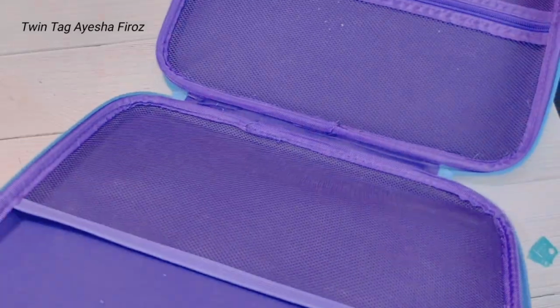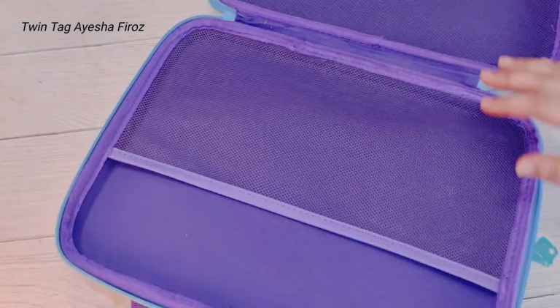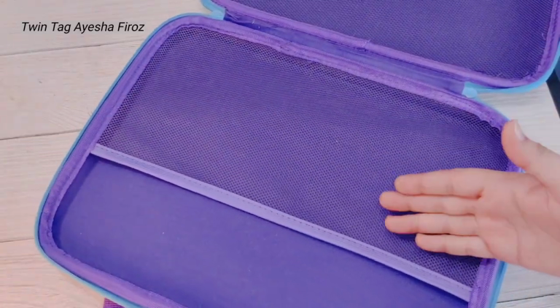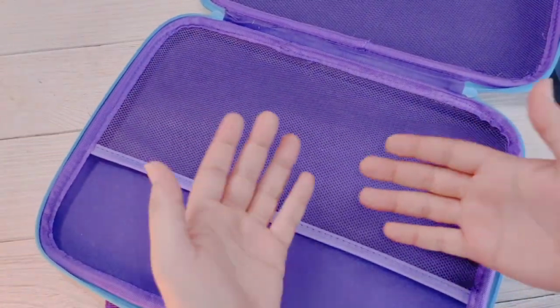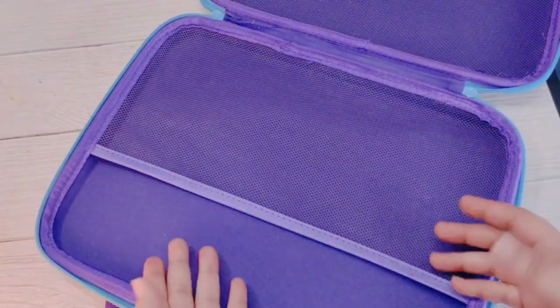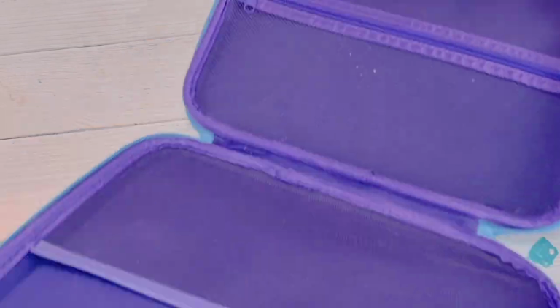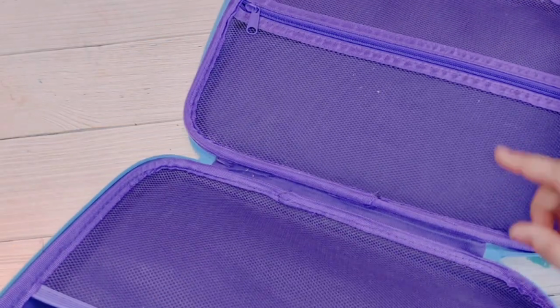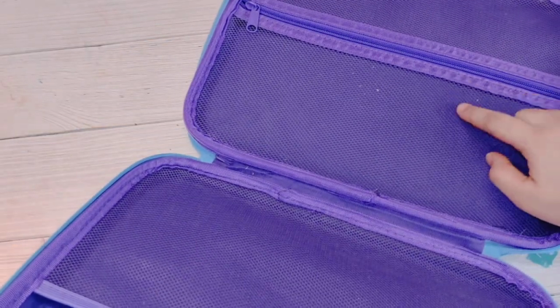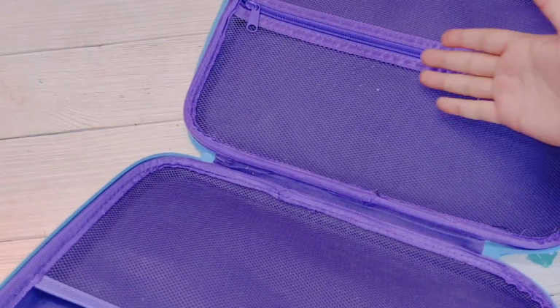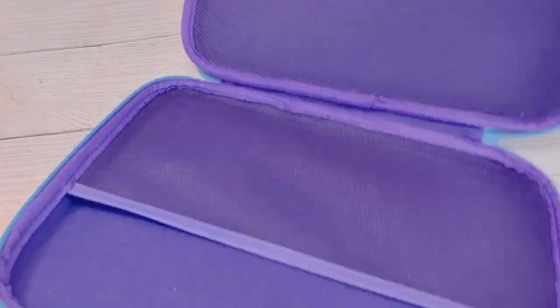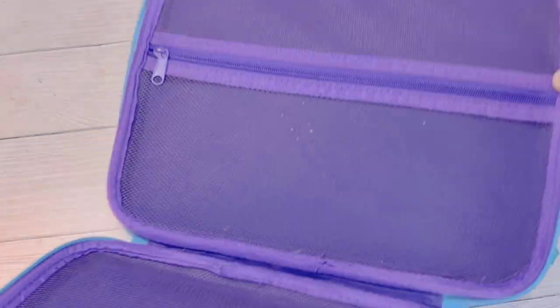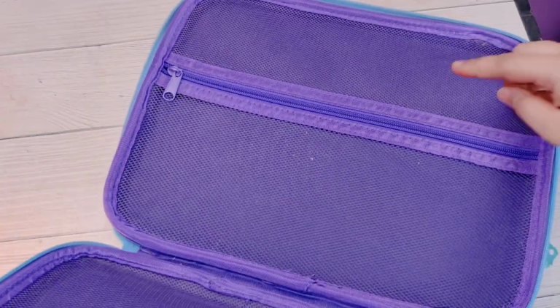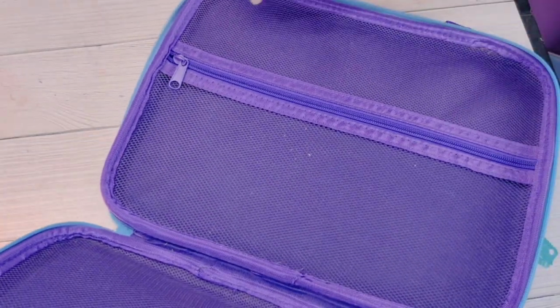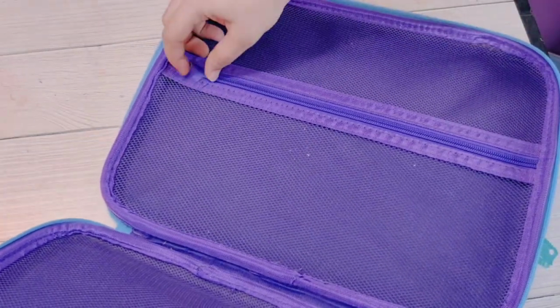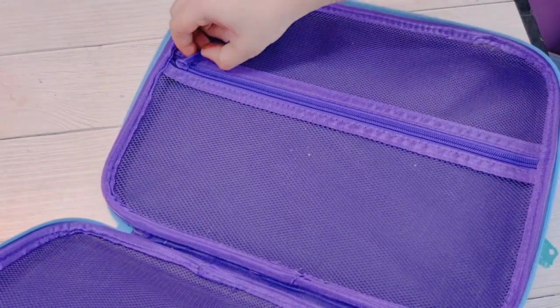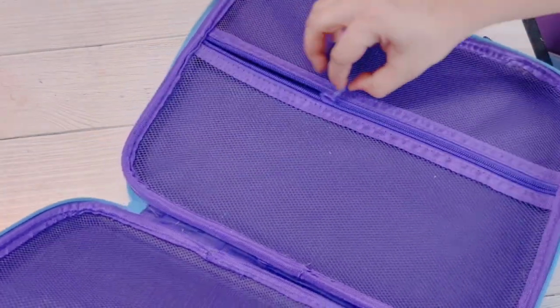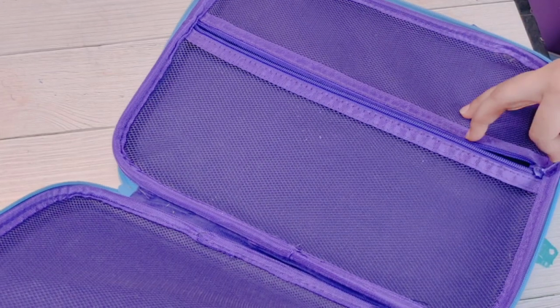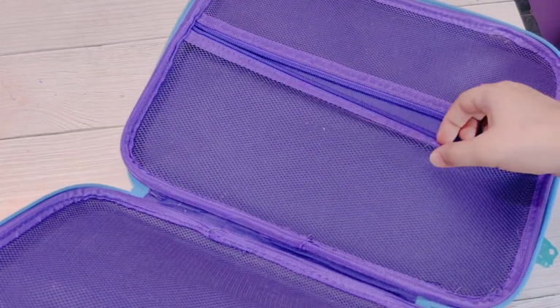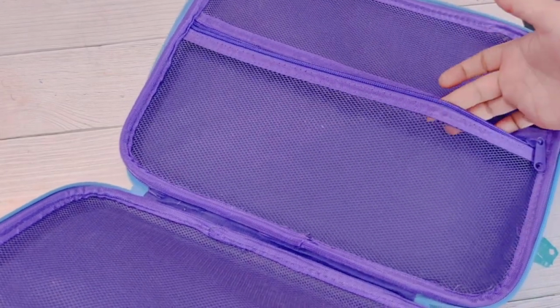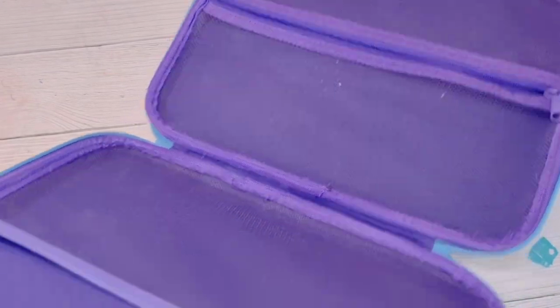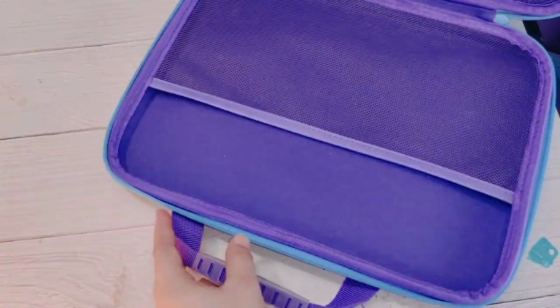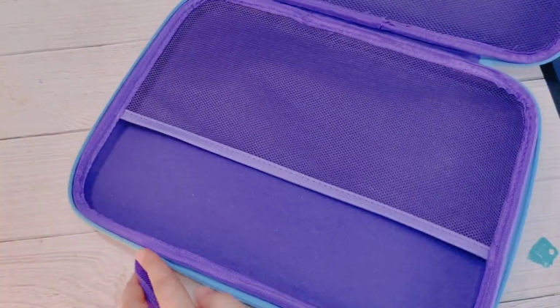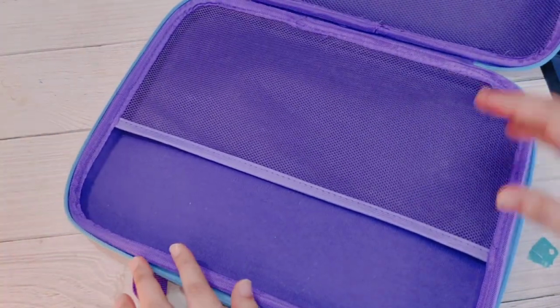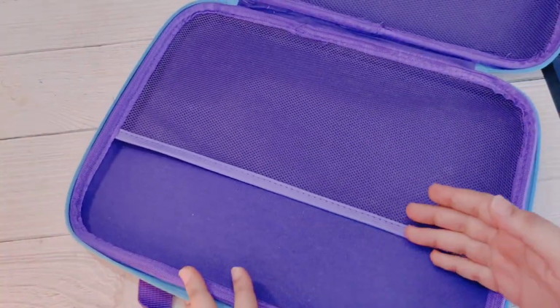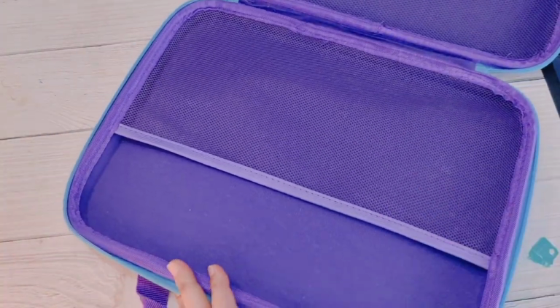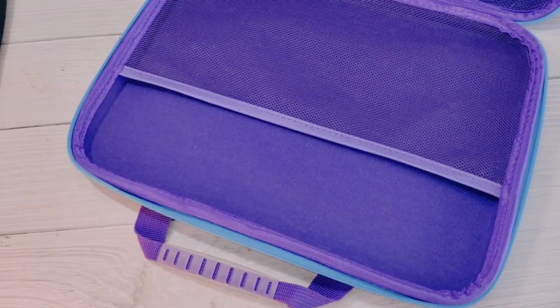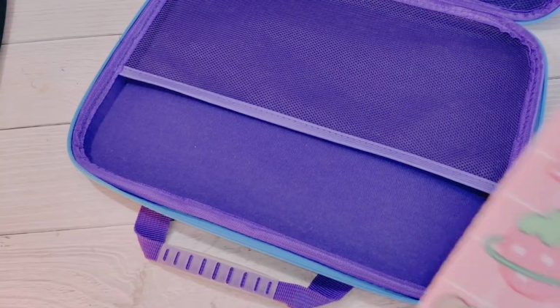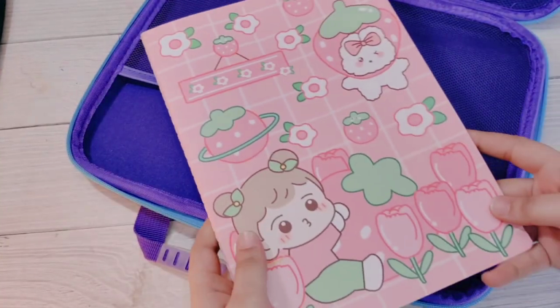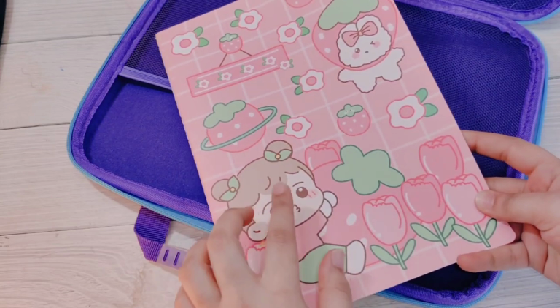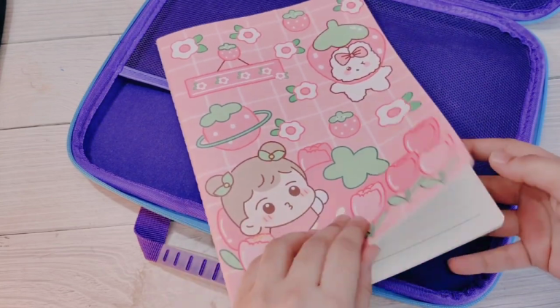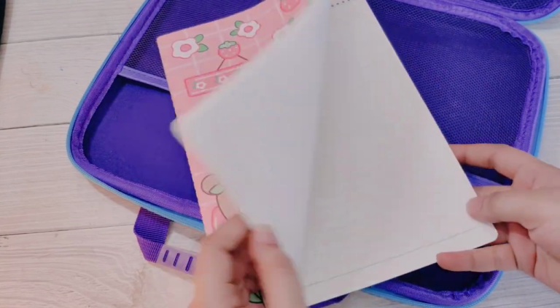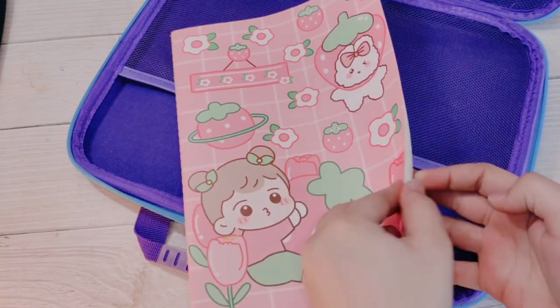I'm going on traveling, so that's why I'm packing my traveling bag. It's a big size bag, so there will be a lot of stationery that will come in for traveling.